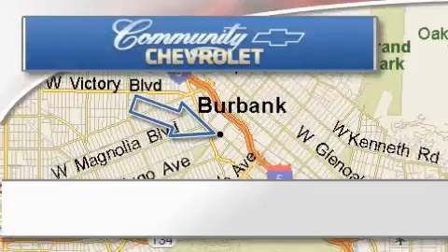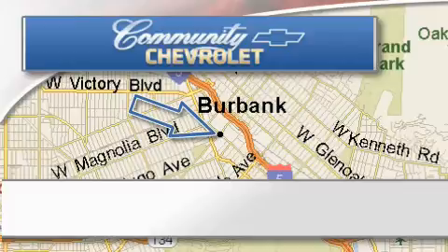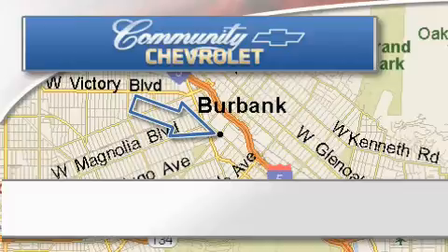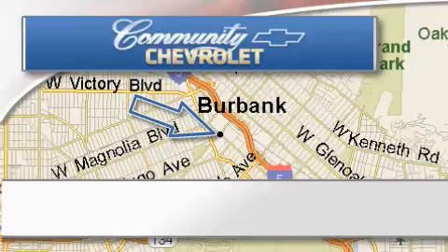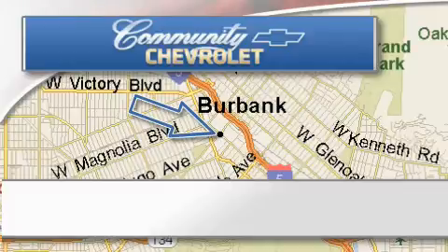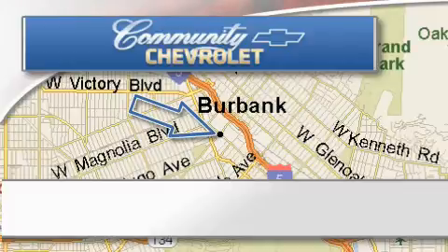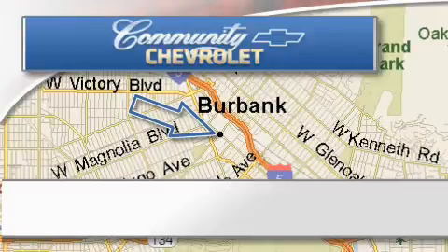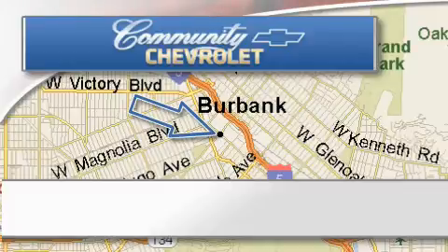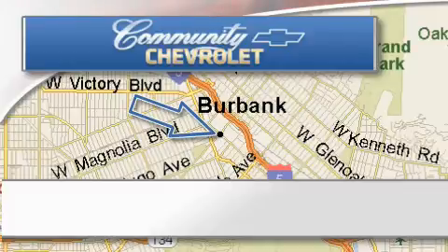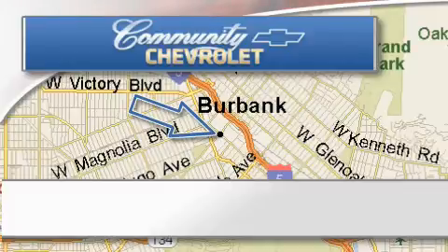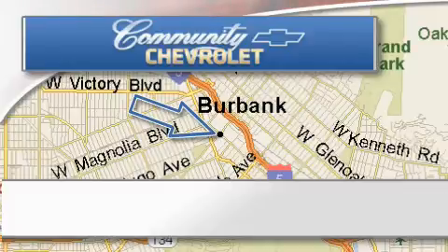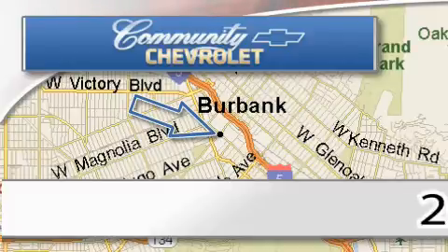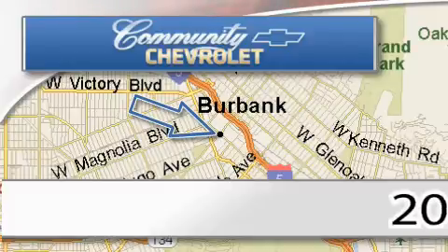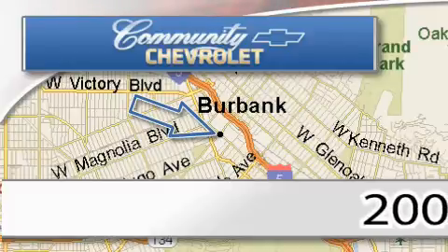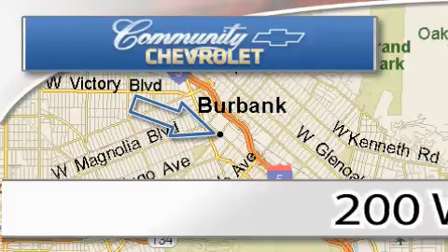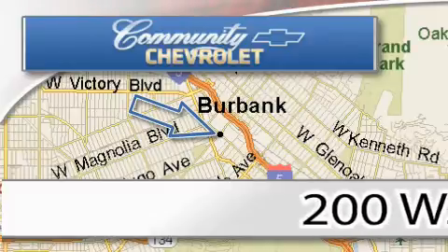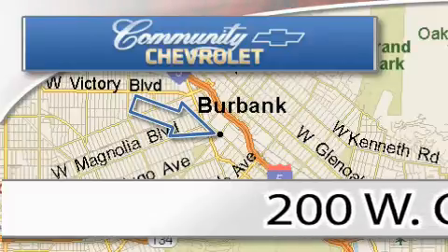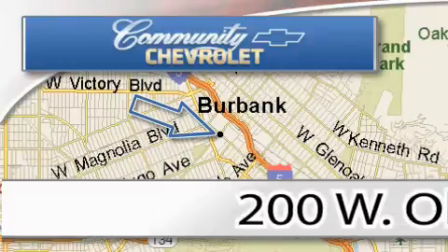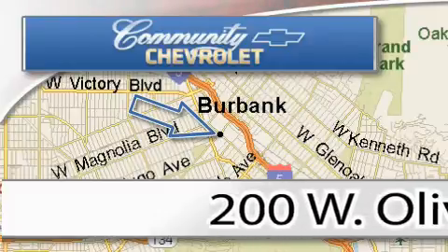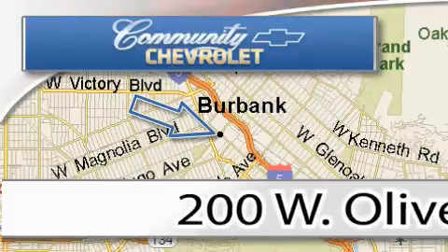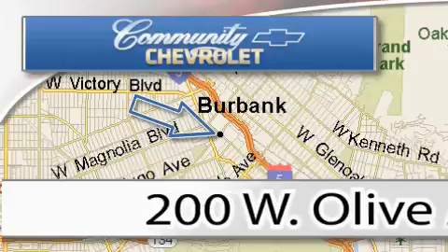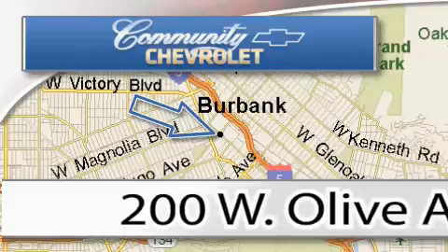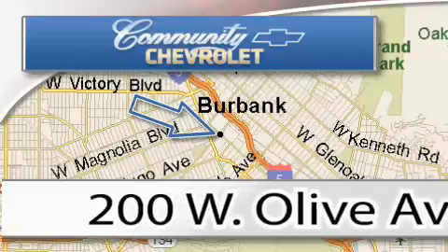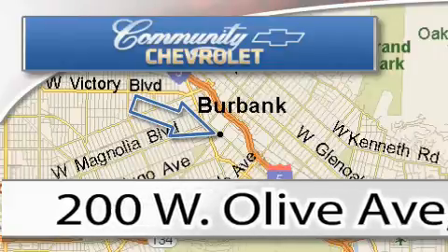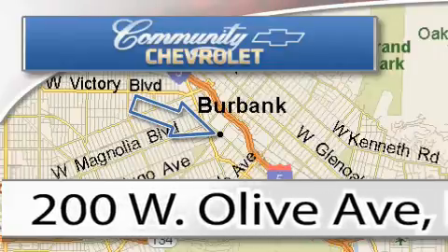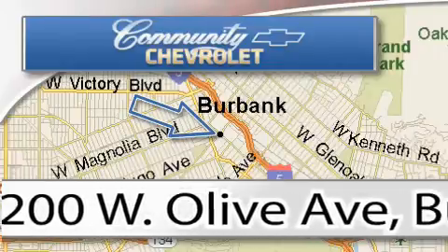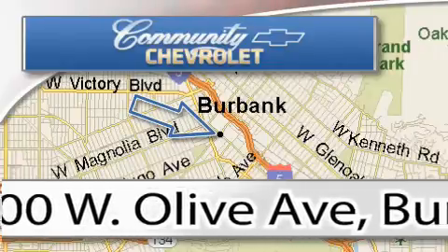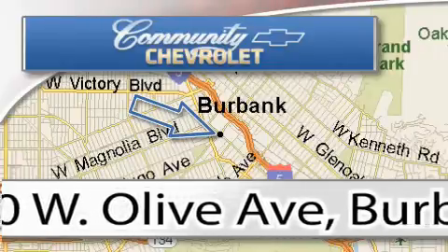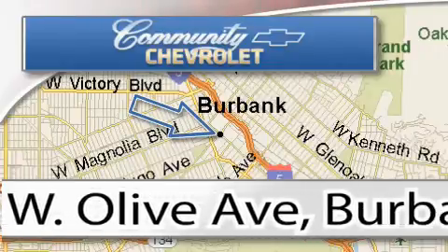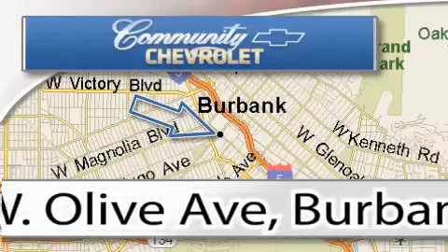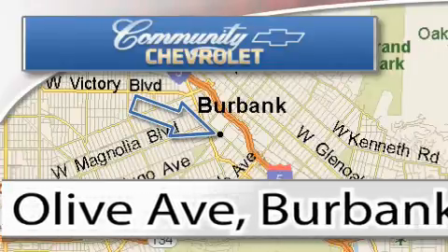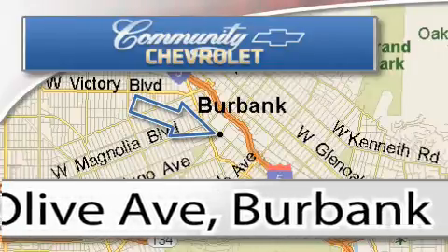Community Chevrolet is located at 200 West Olive Avenue in Burbank. Our goal is to exceed all of your expectations to ensure that you'll return for future visits.